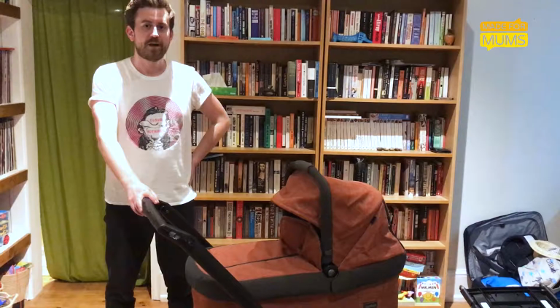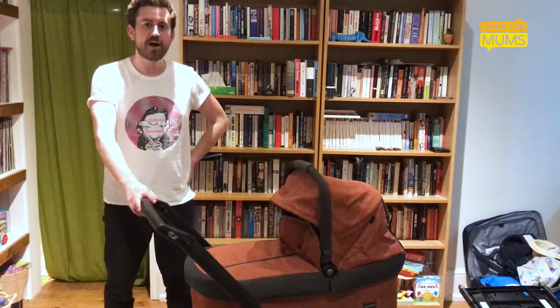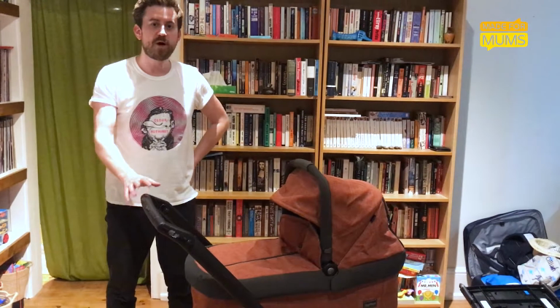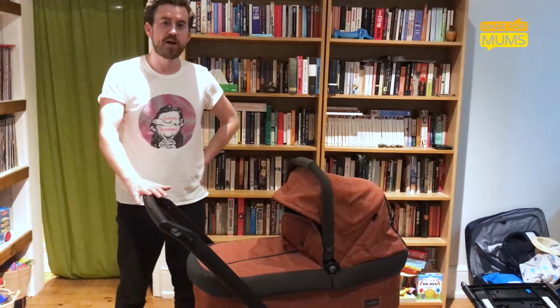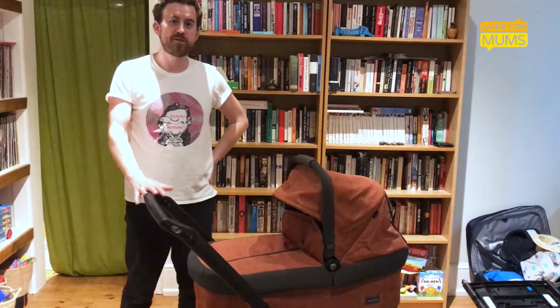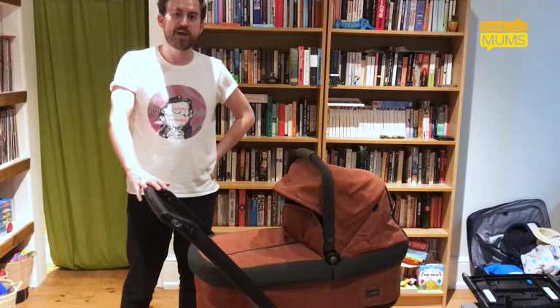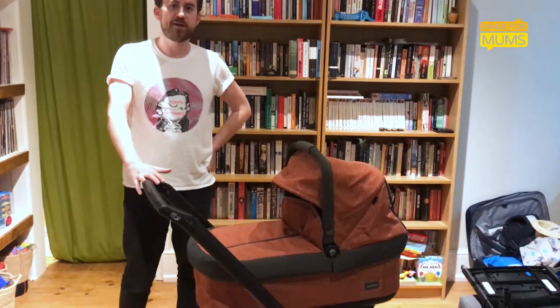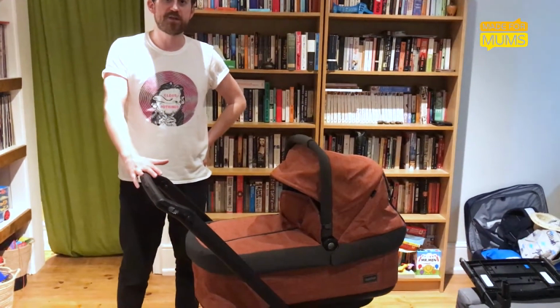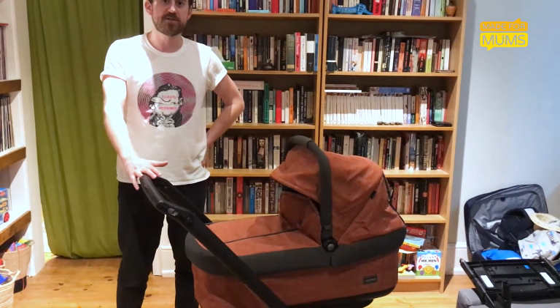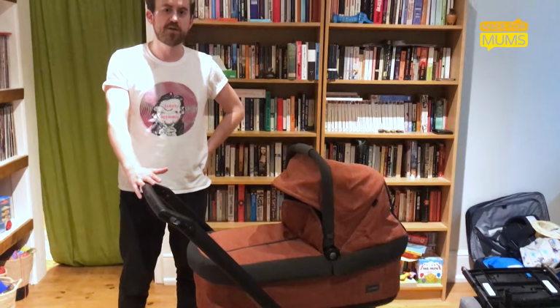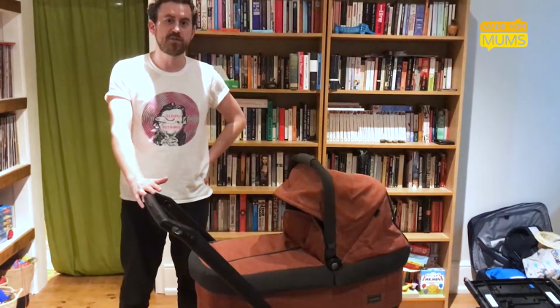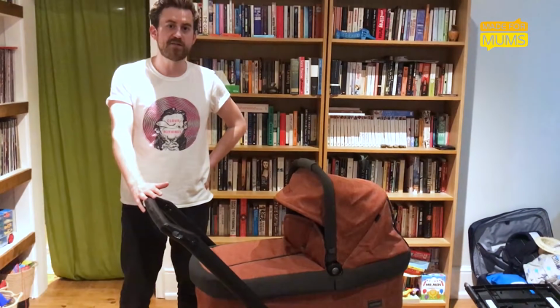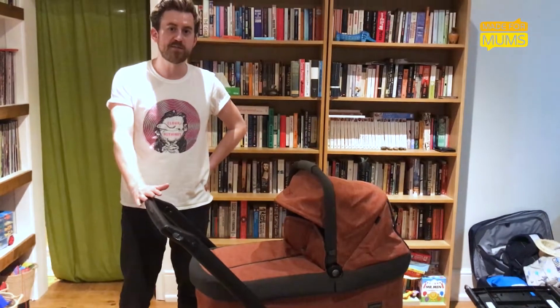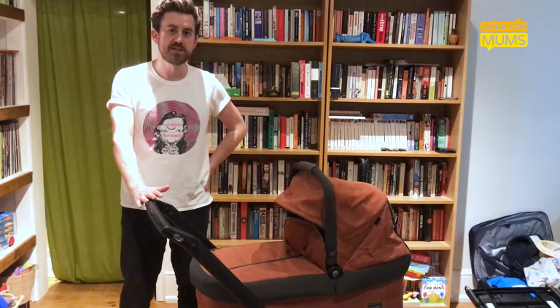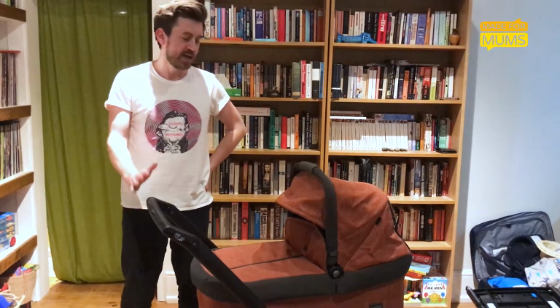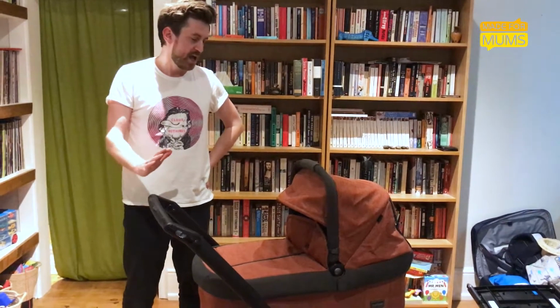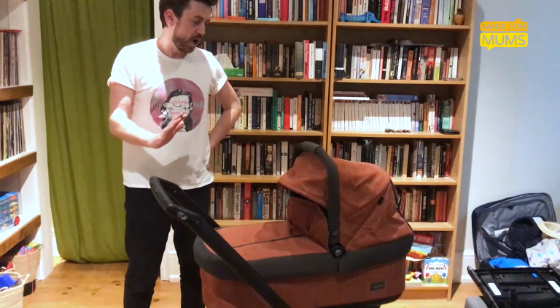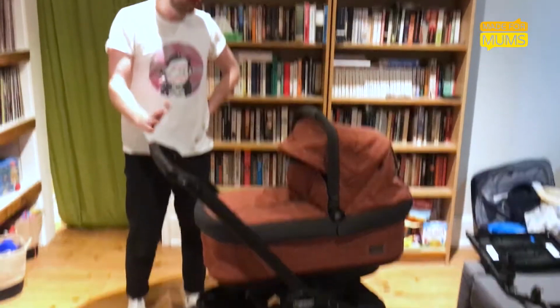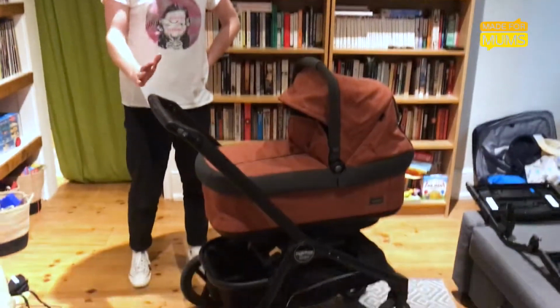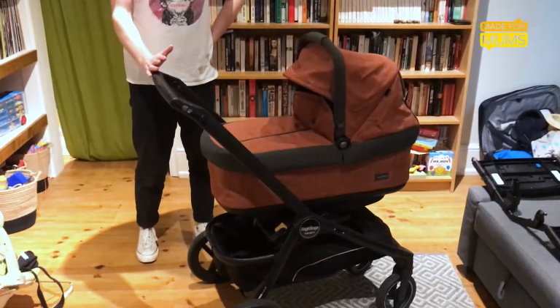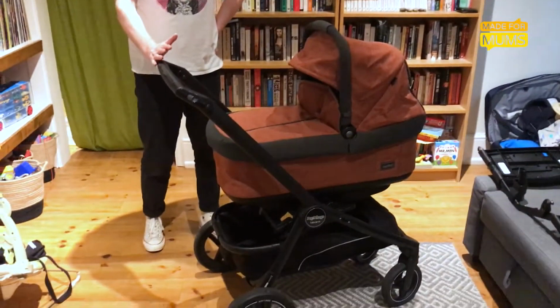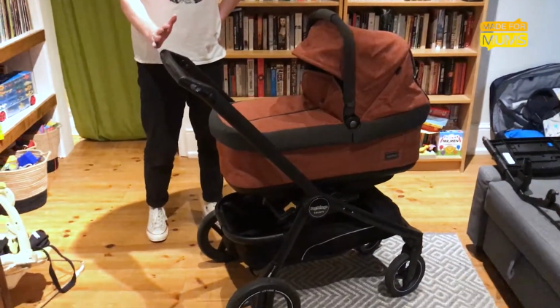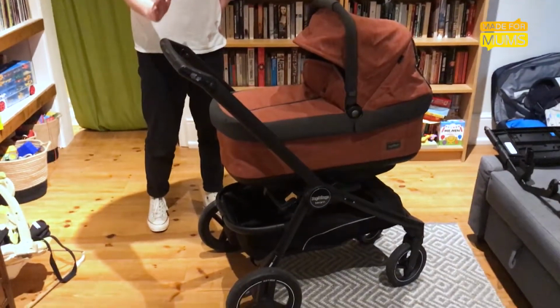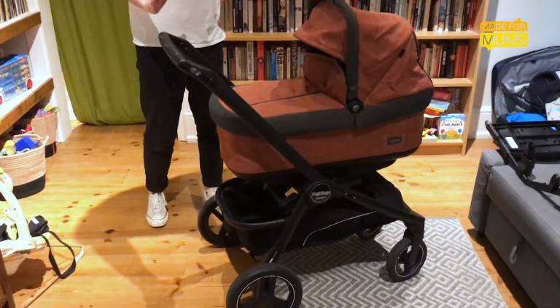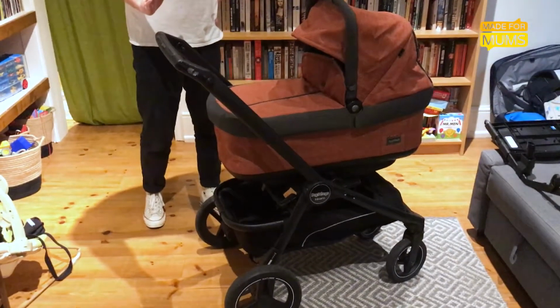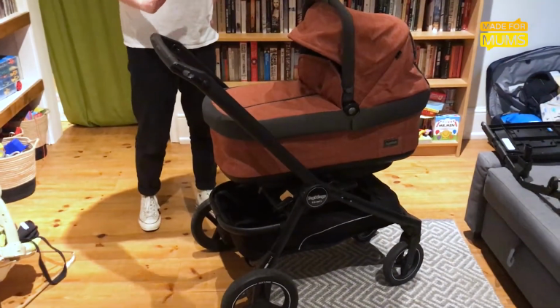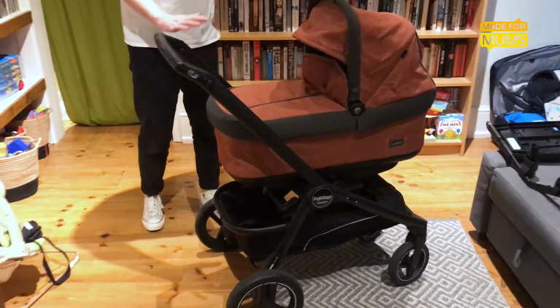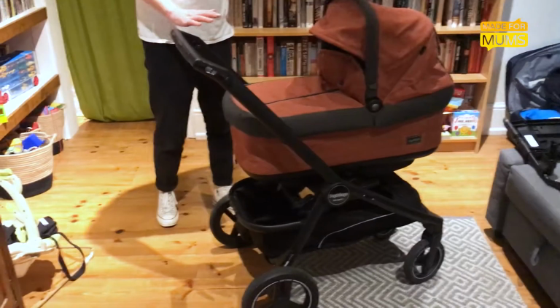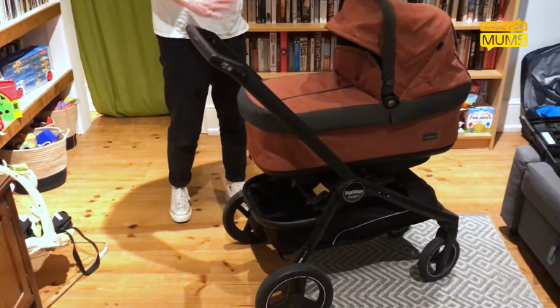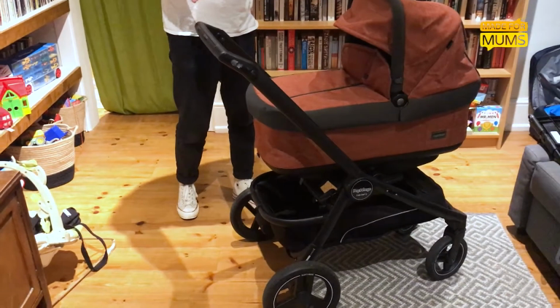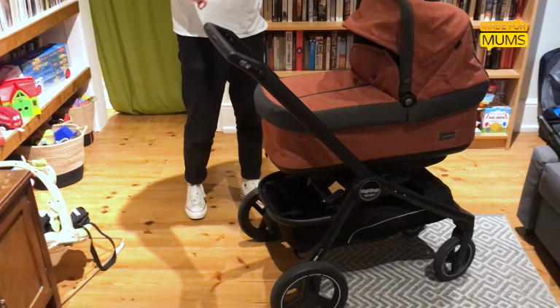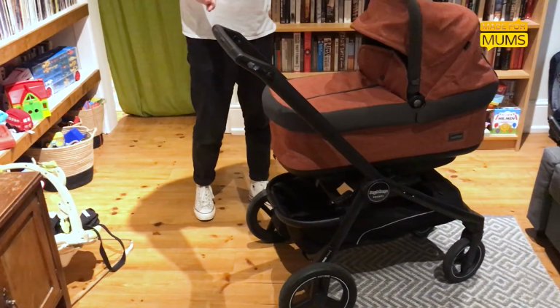Hi, I'm Mark and I'm reviewing the Peg Perego Team stroller for Made for Mums. Overall this is a really good buggy. It's very solidly built and it looks really nice.